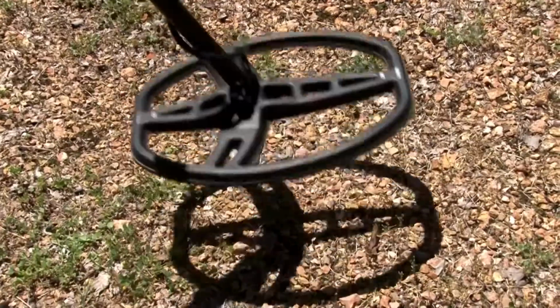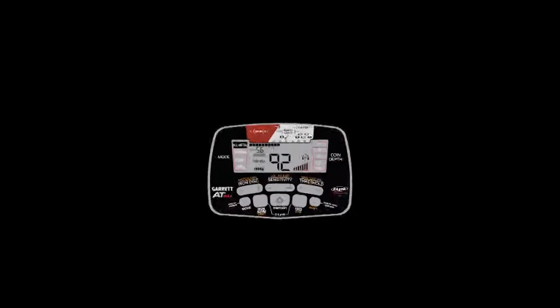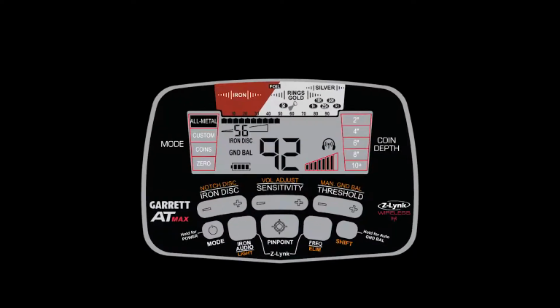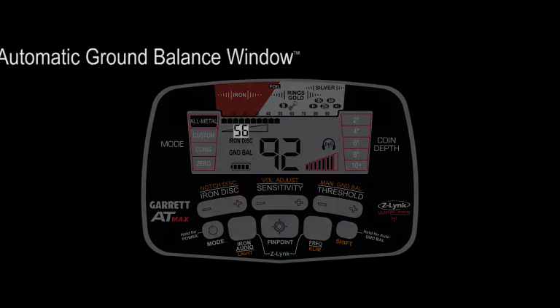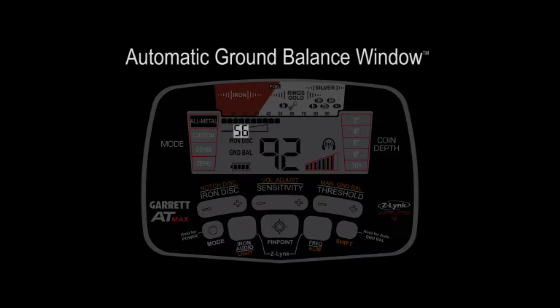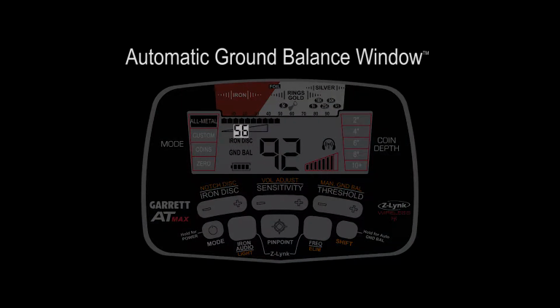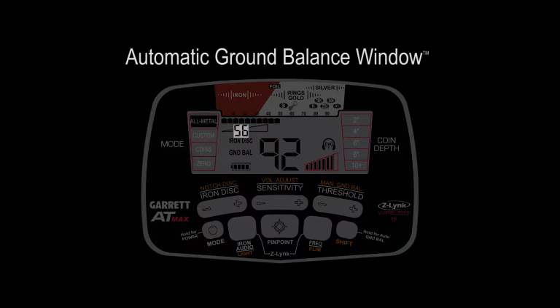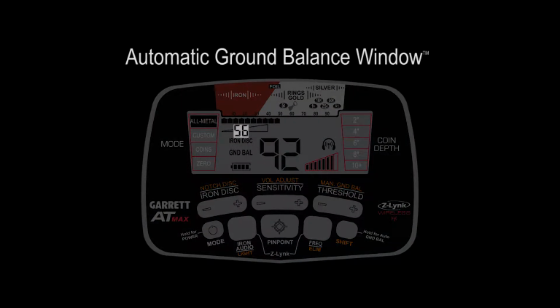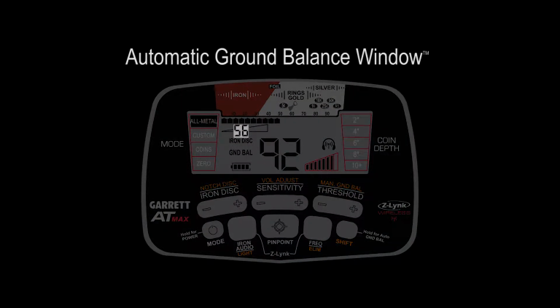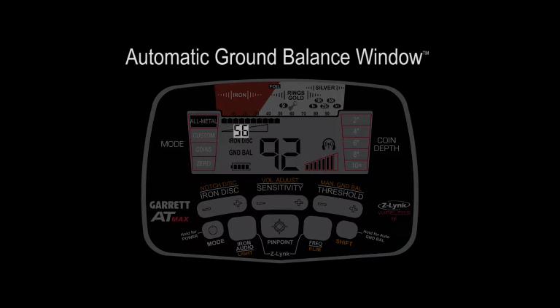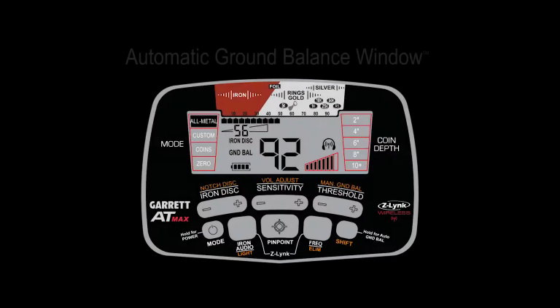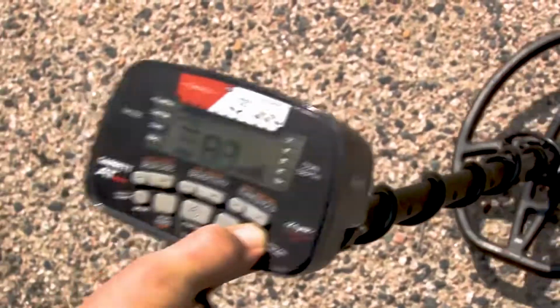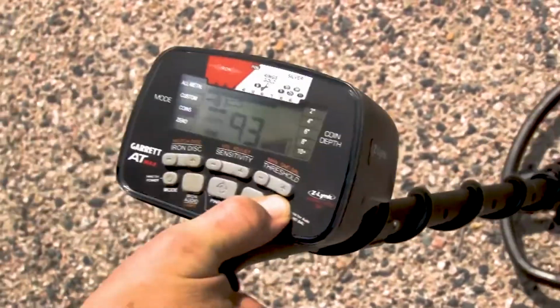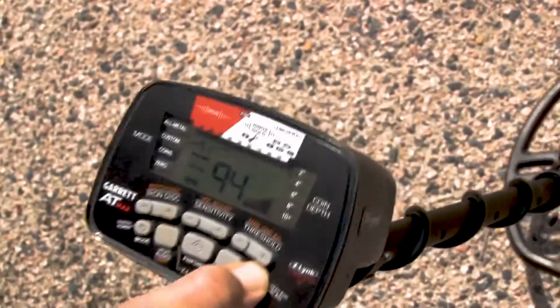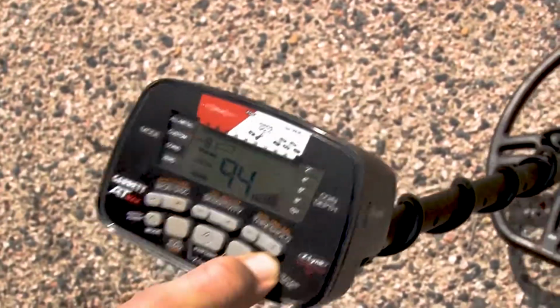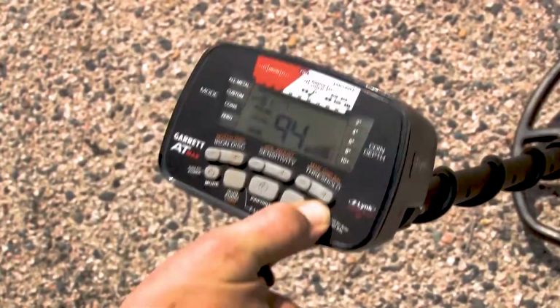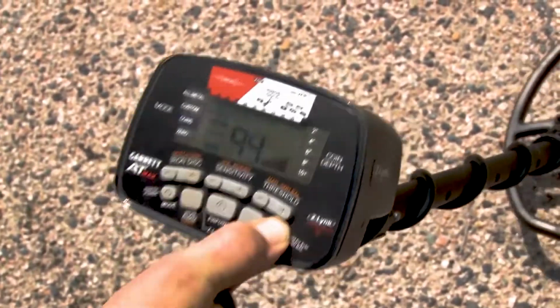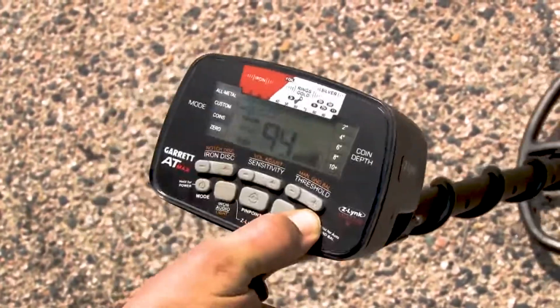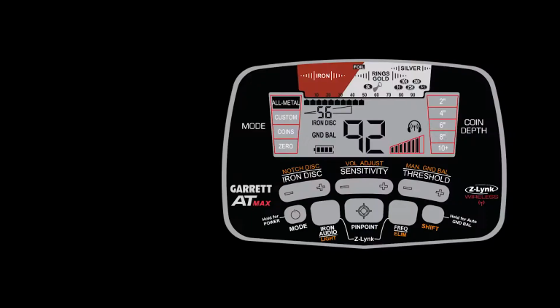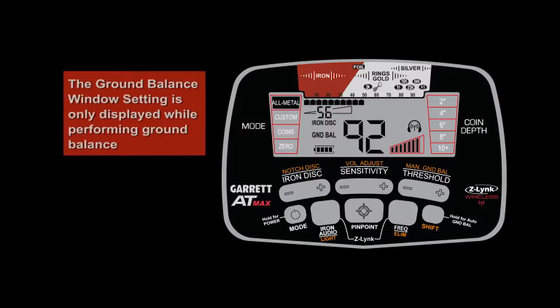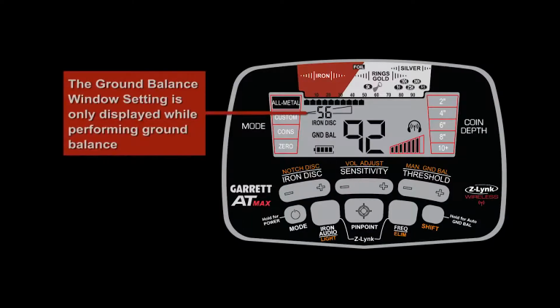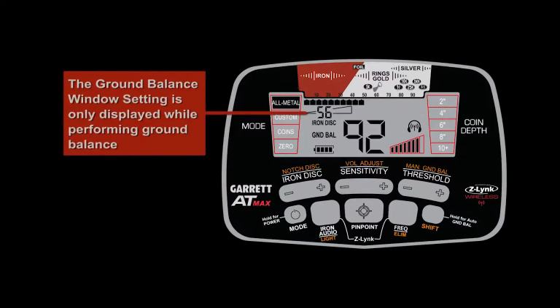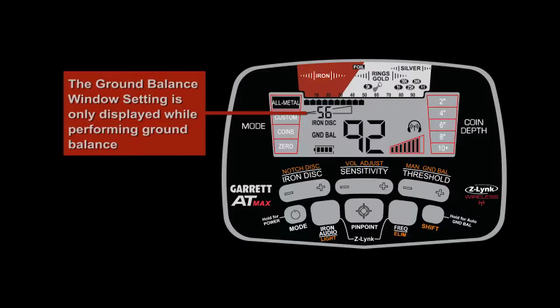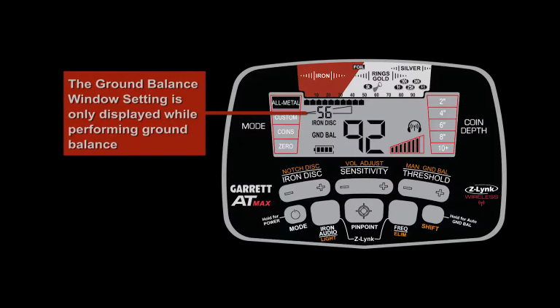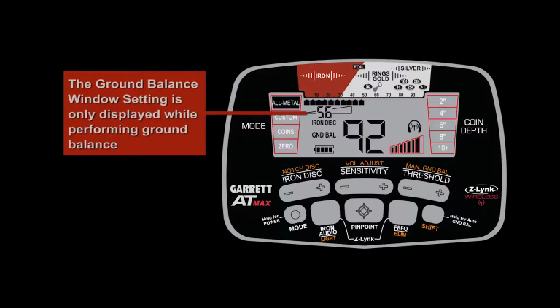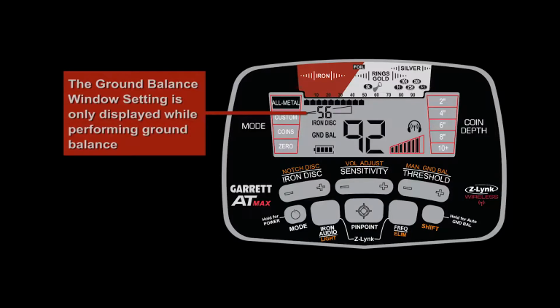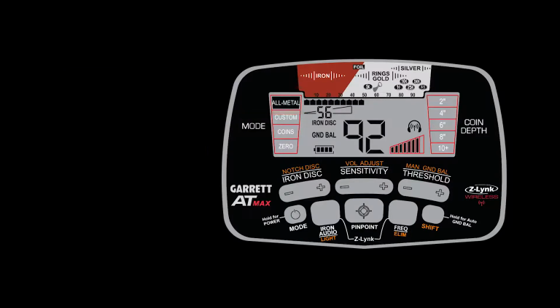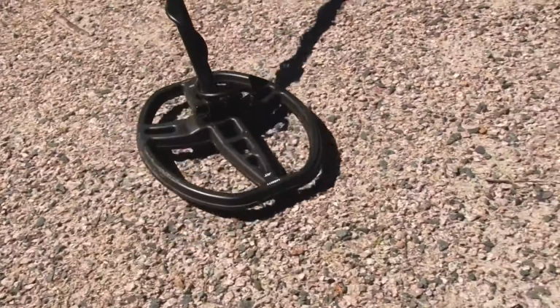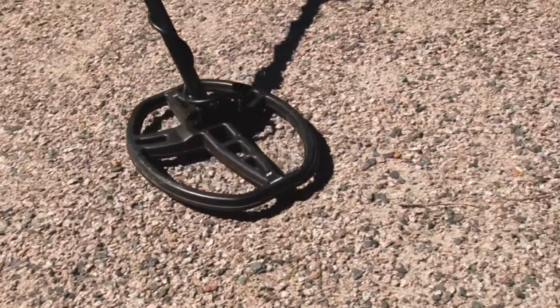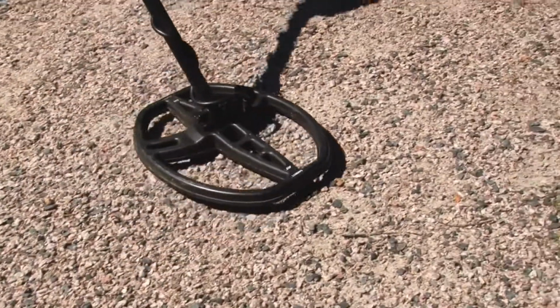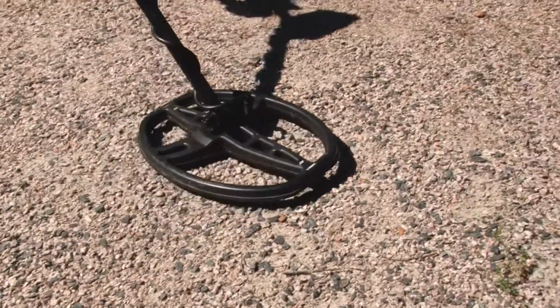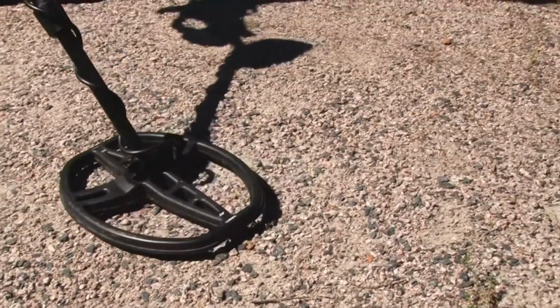Garrett's exclusive automated ground balance window feature simultaneously ground balances to a range of values to overcome localized ground variations, smooth detector audio, and allow you to hear faint targets.